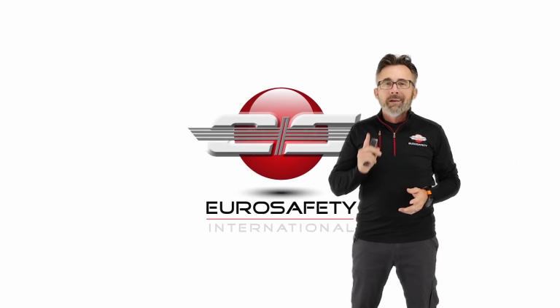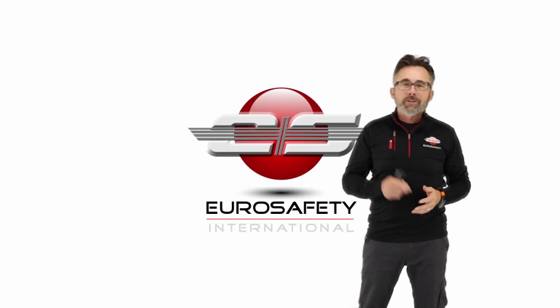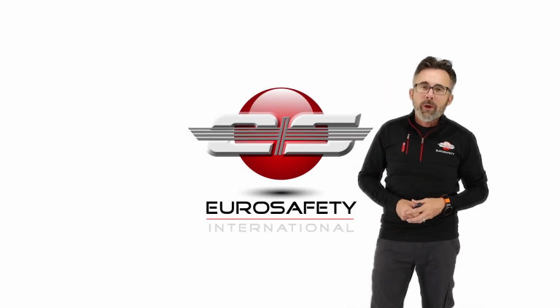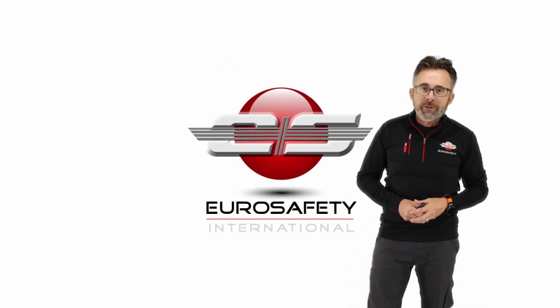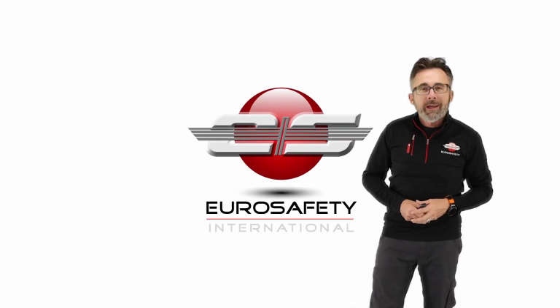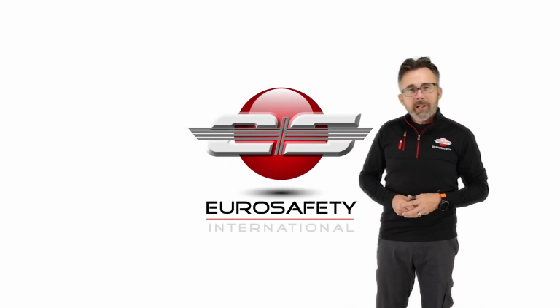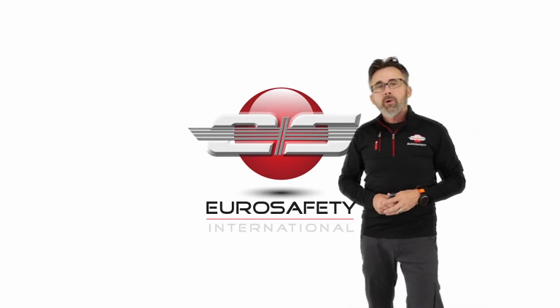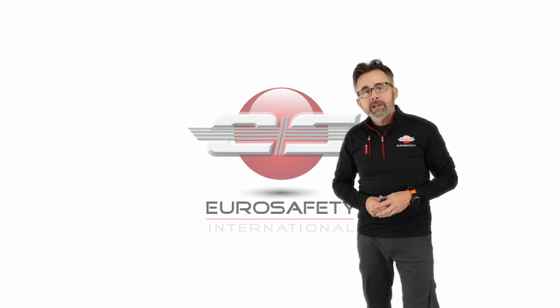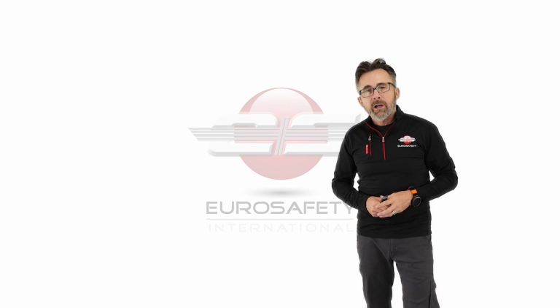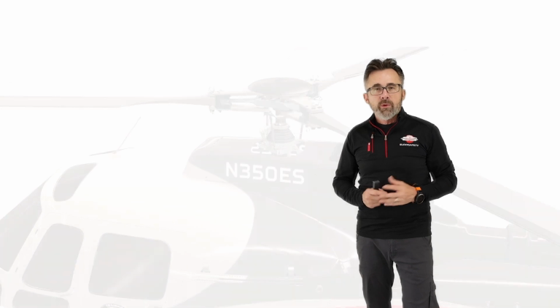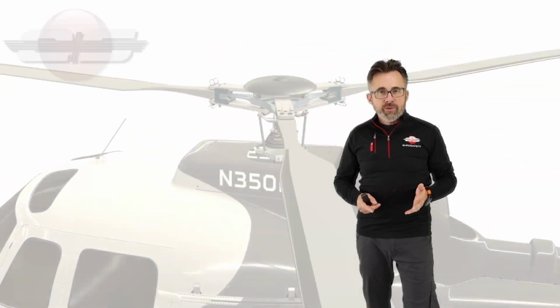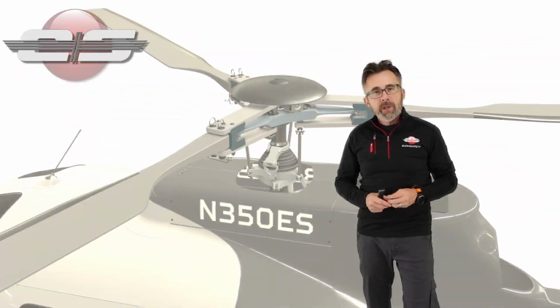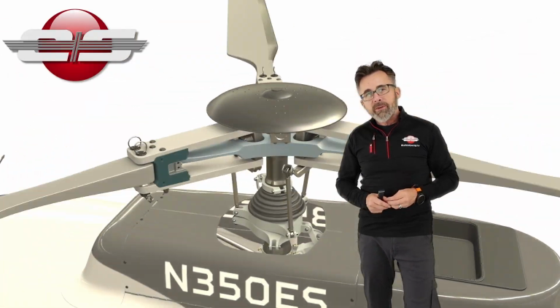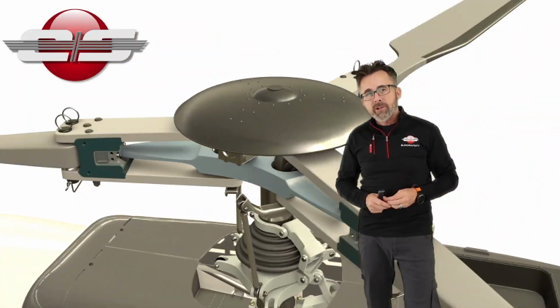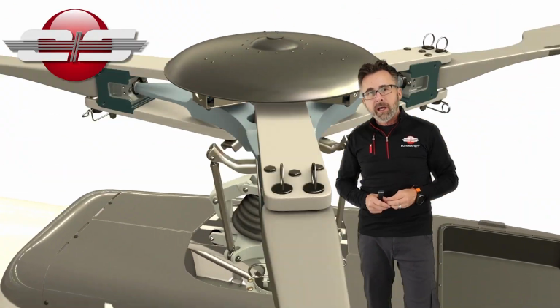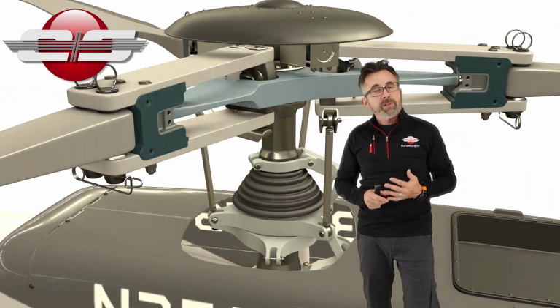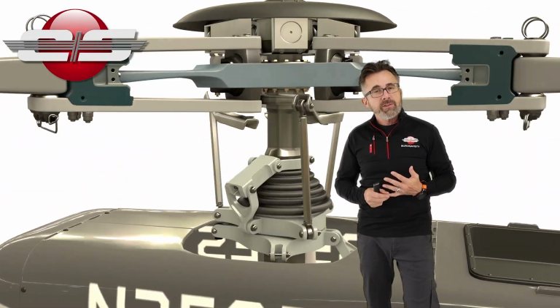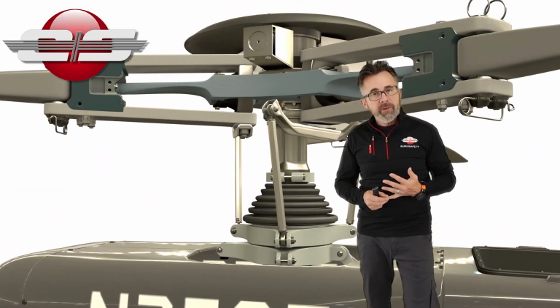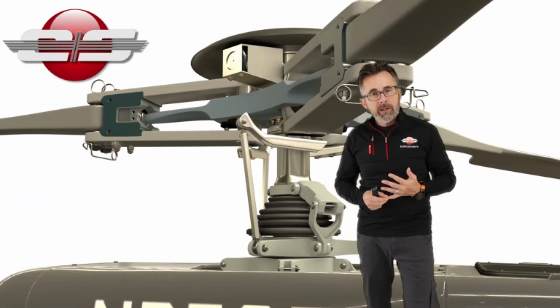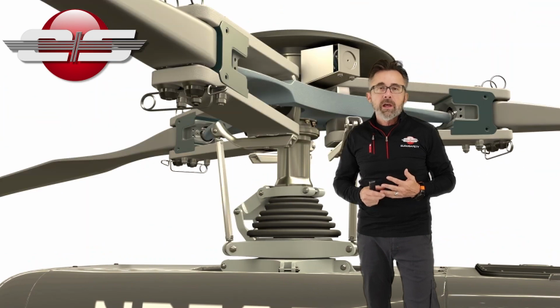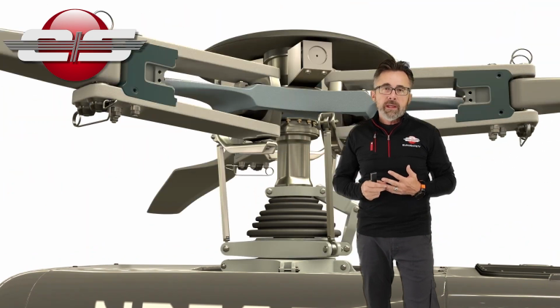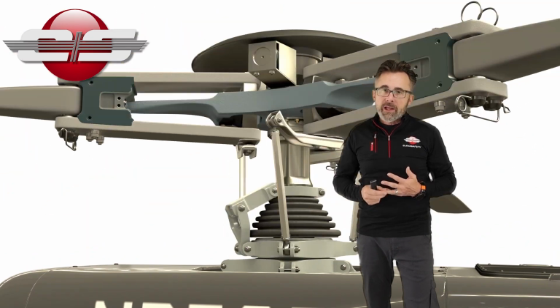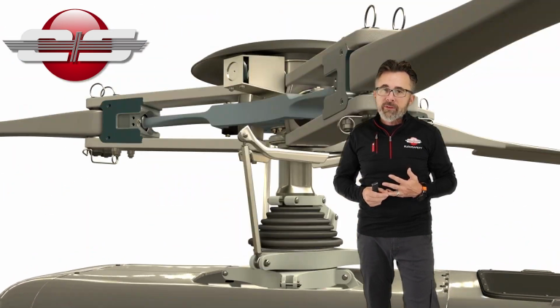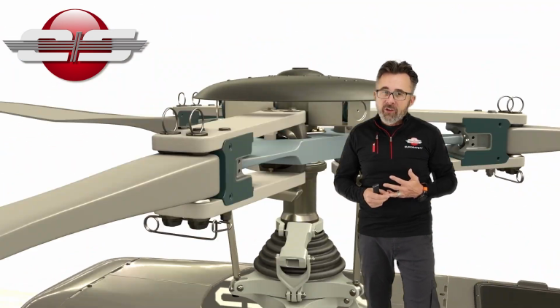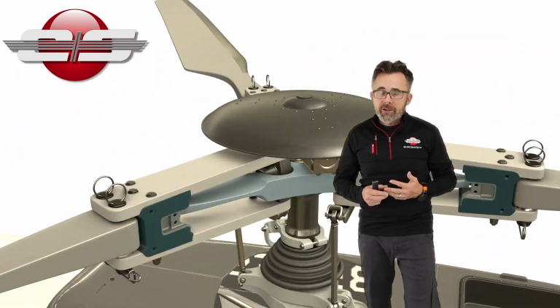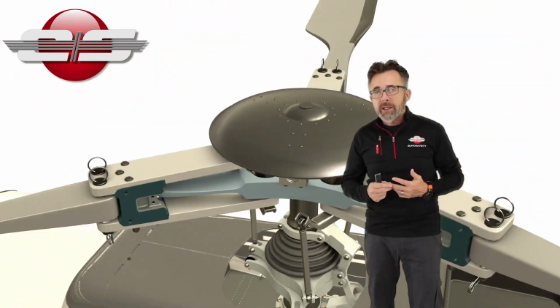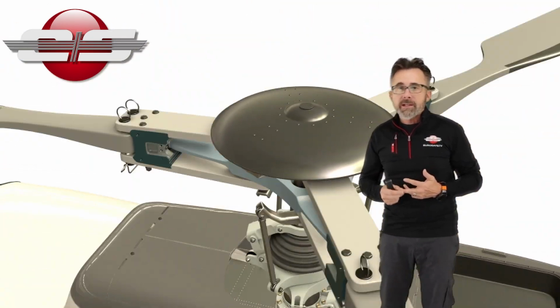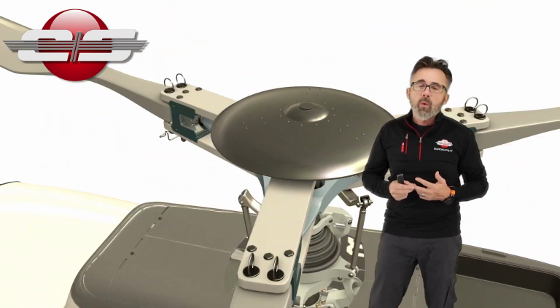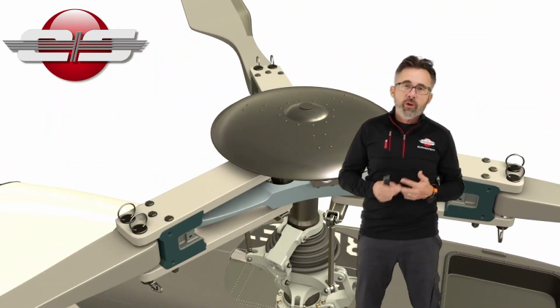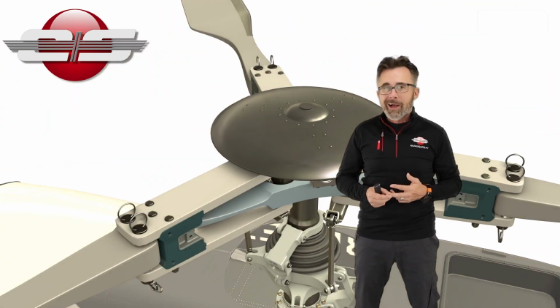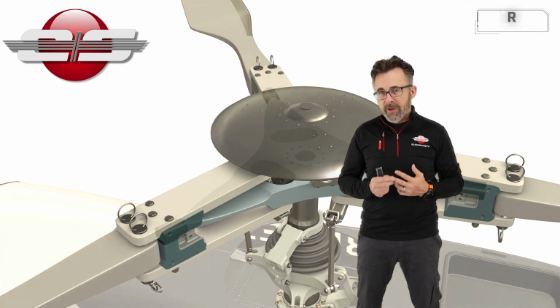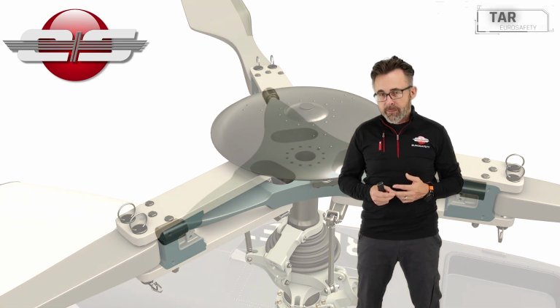Hi, this is Glenn White with Eurosafety. In today's tutorial, I'd like to talk about the rotor system that you would find on such helicopters as the AS350 models, the AS355 models, and the EC-130 models of helicopters.